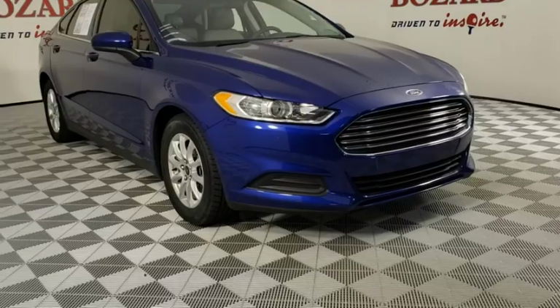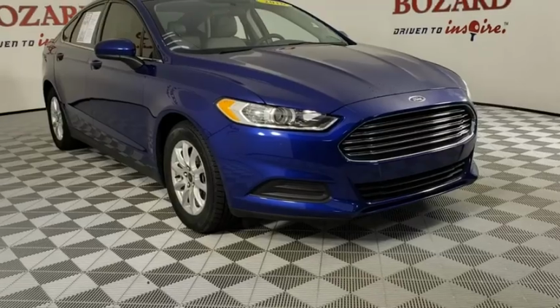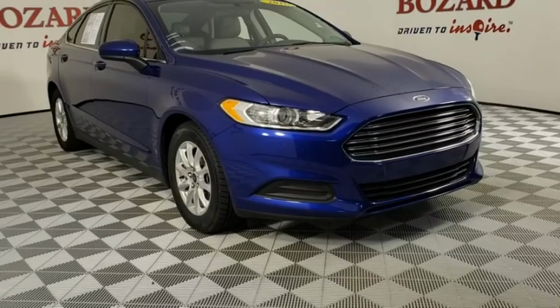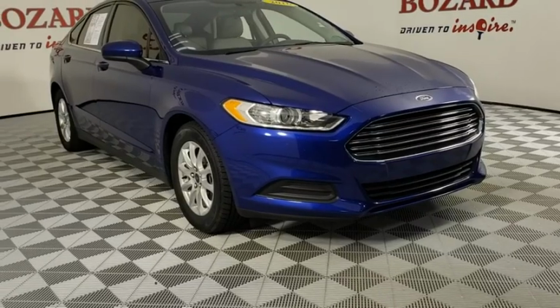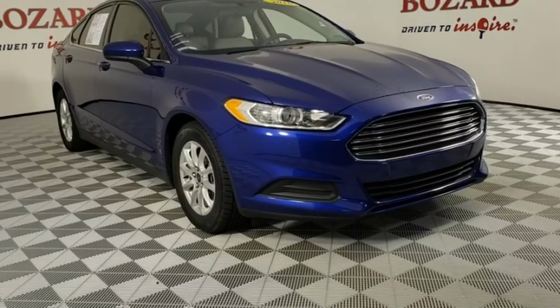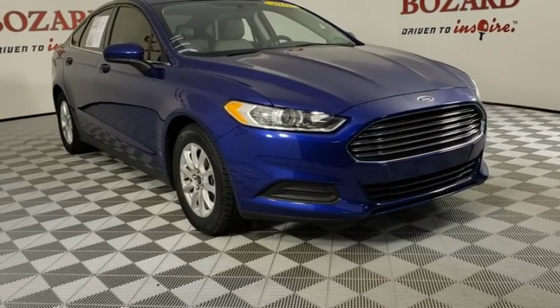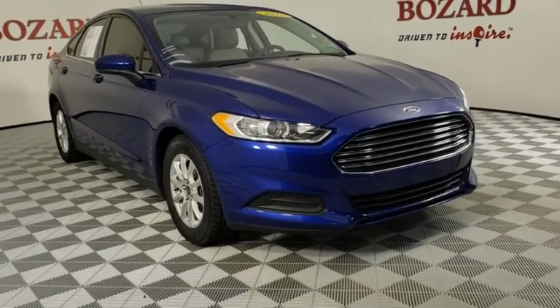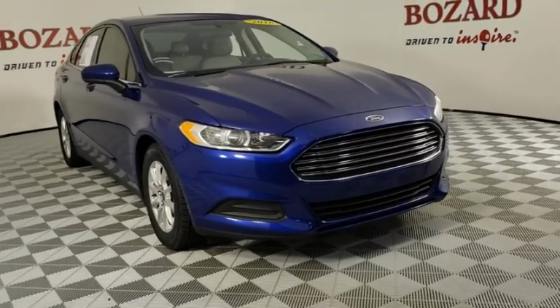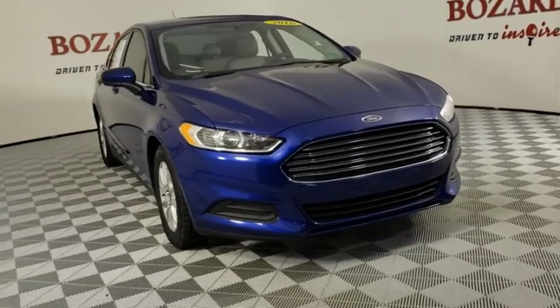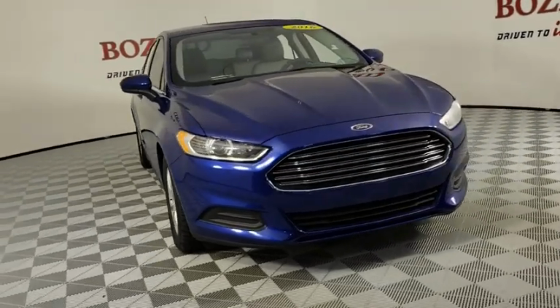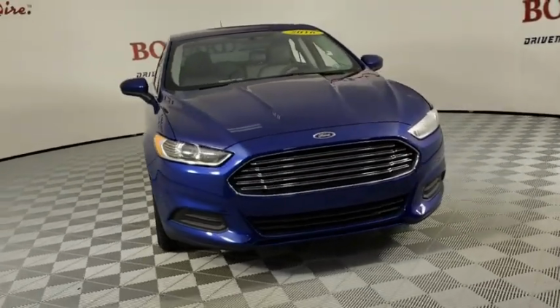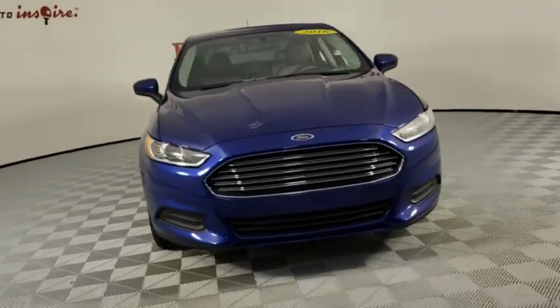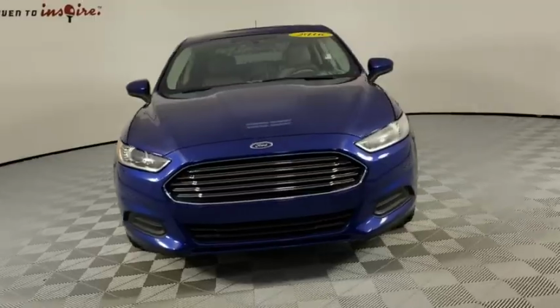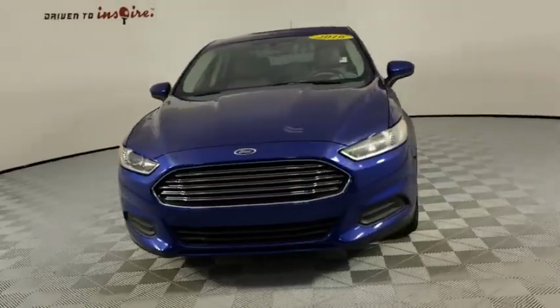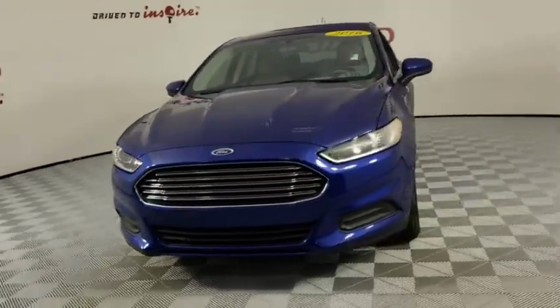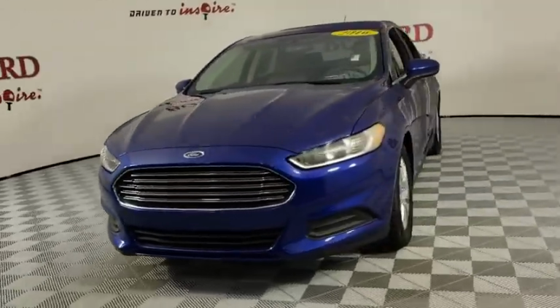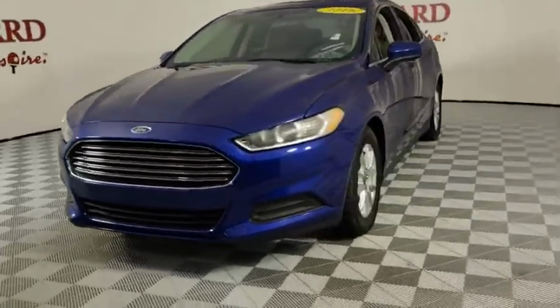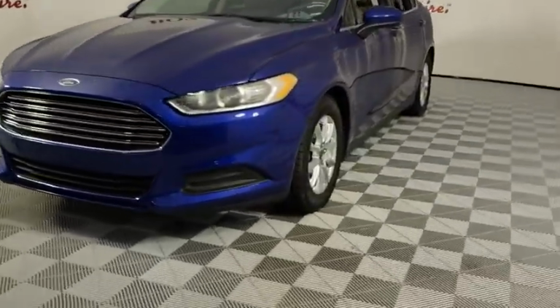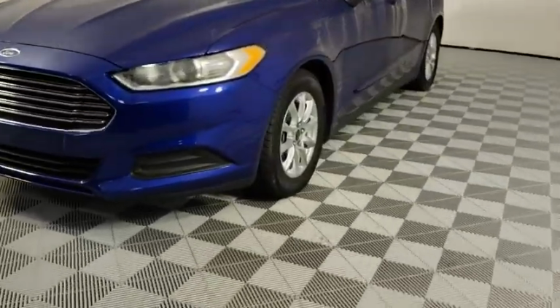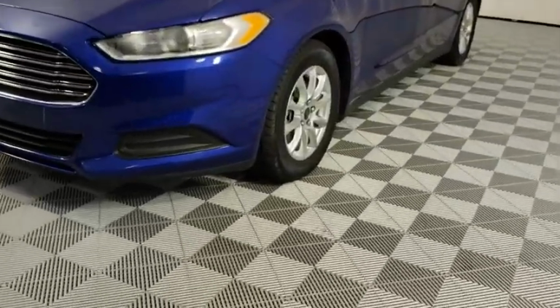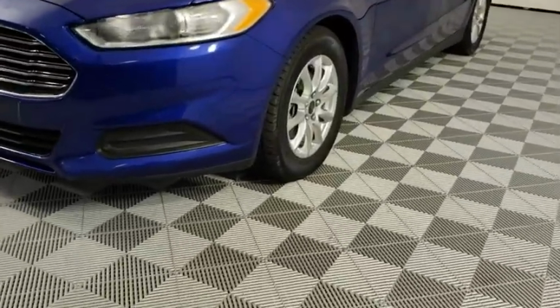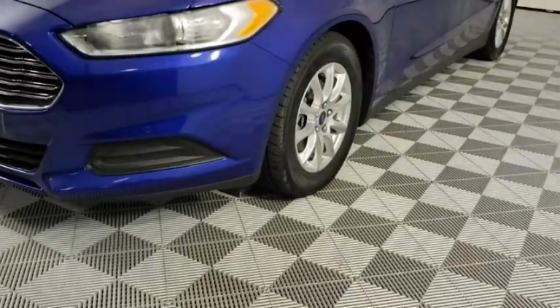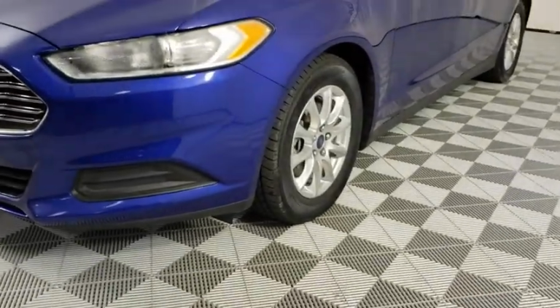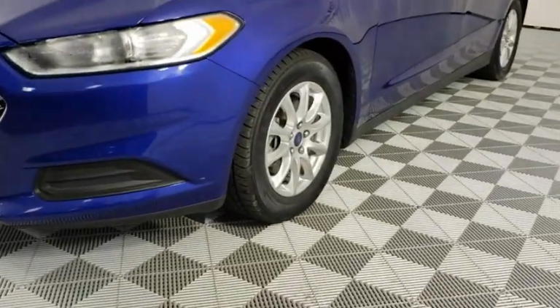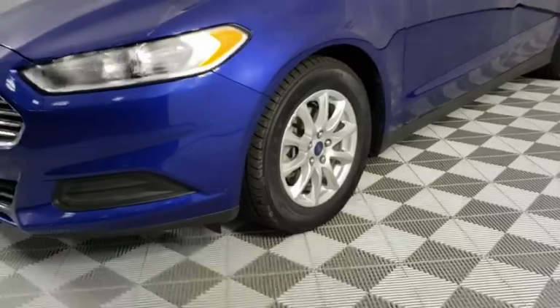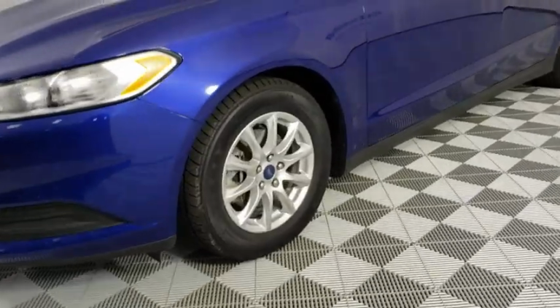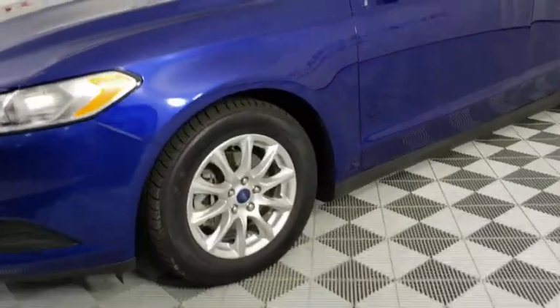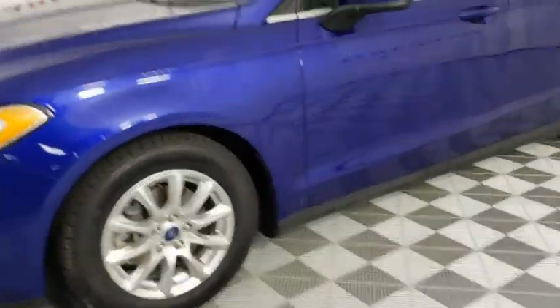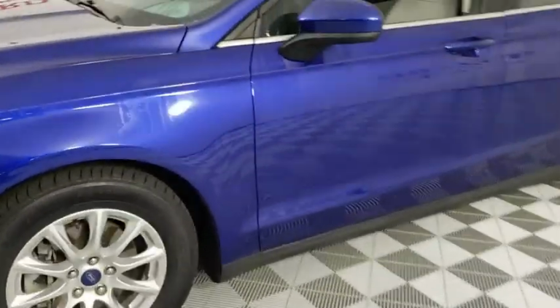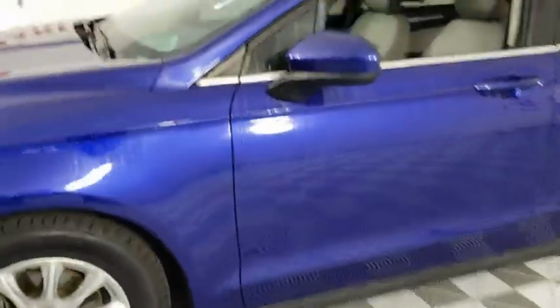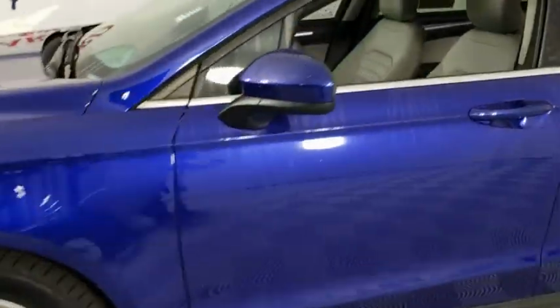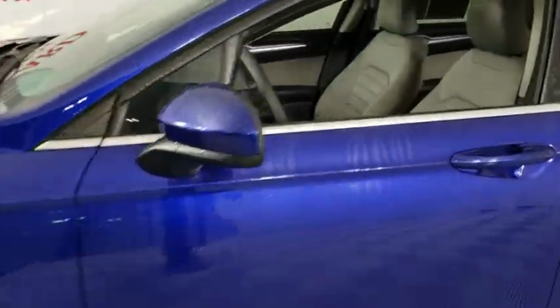You are going to love the 2016 Ford Fusion. You can have both impressive power and great economy in a Fusion. This vehicle has less than 55,000 miles. Here are some of this vehicle's great options.